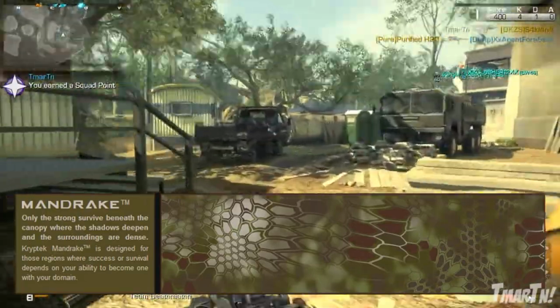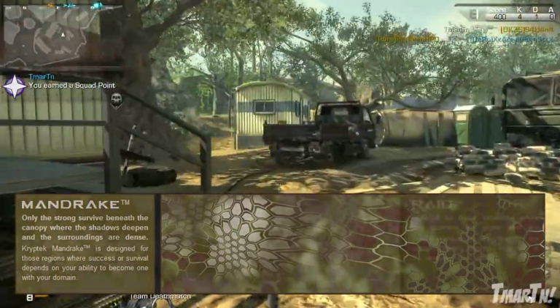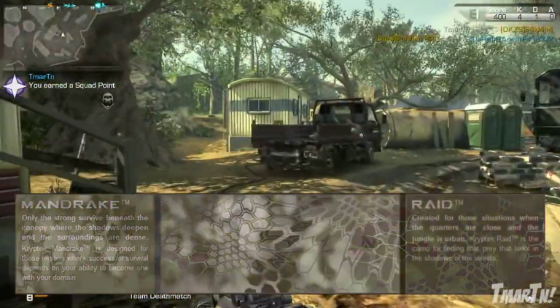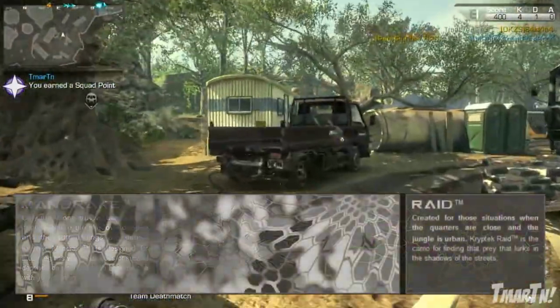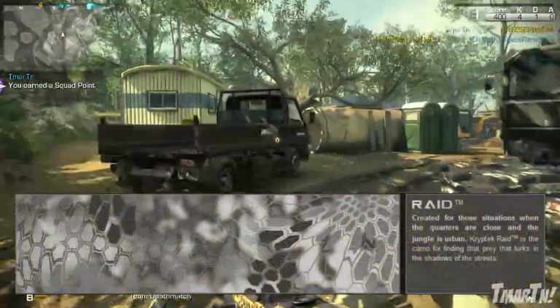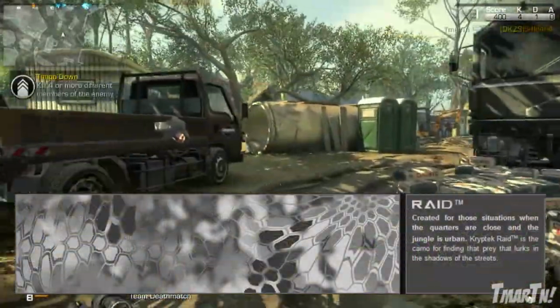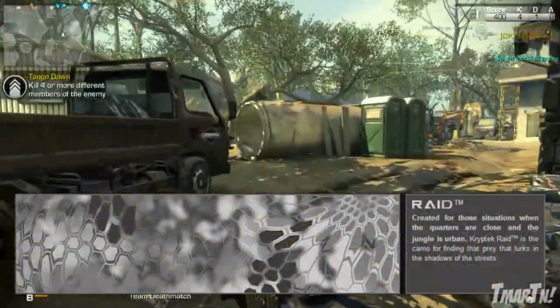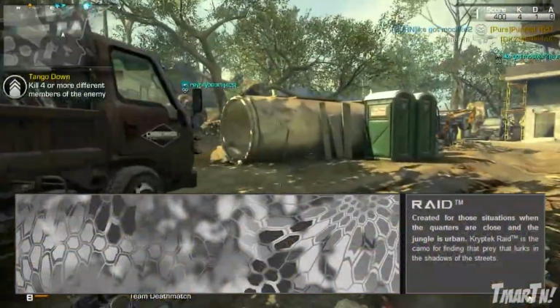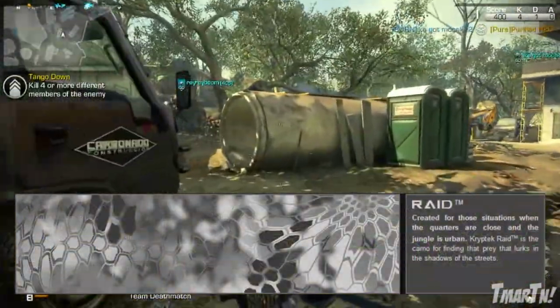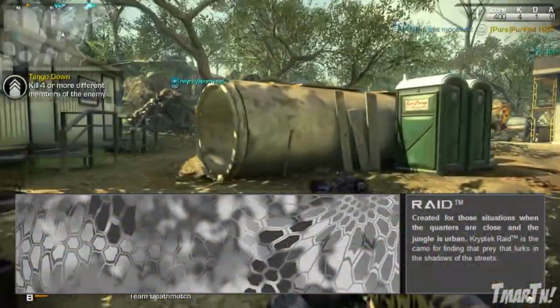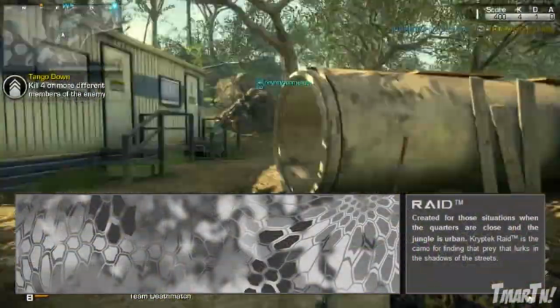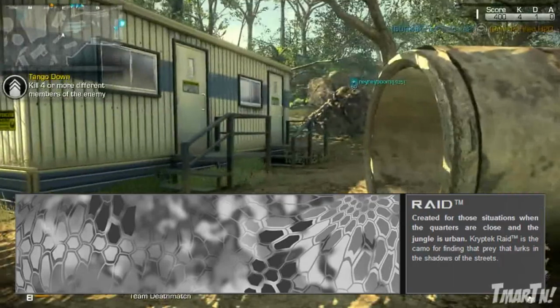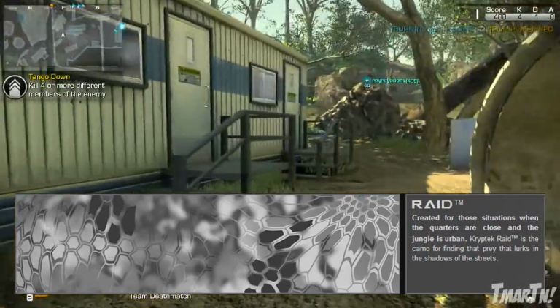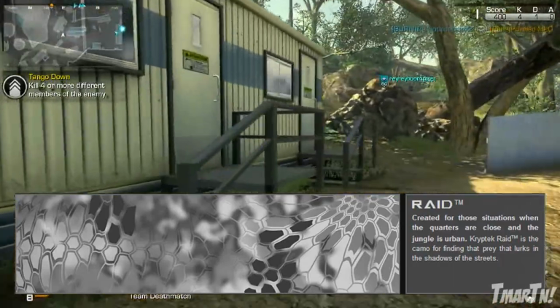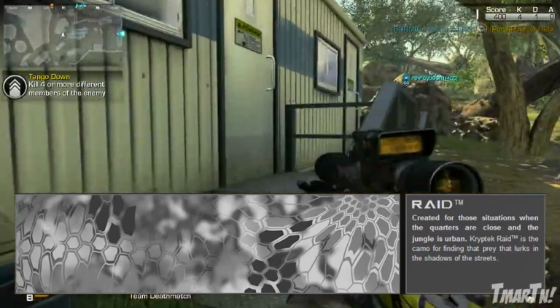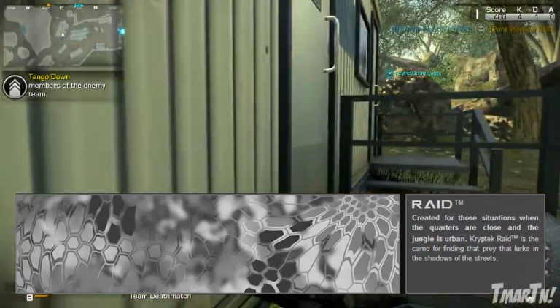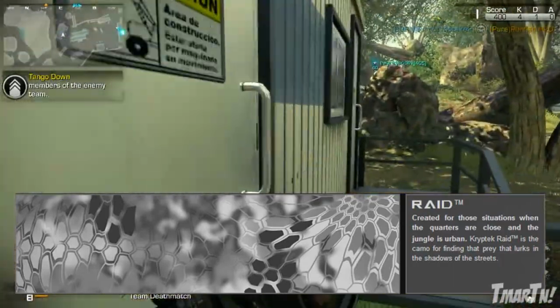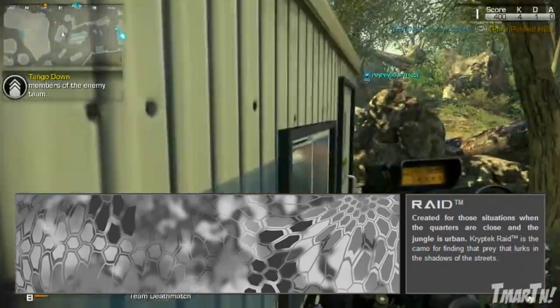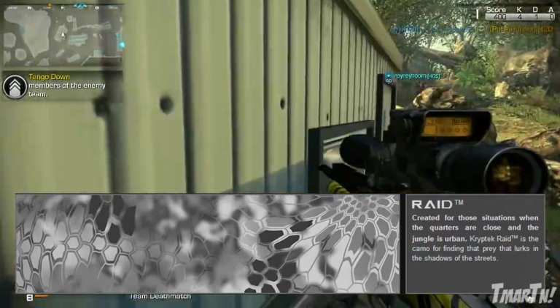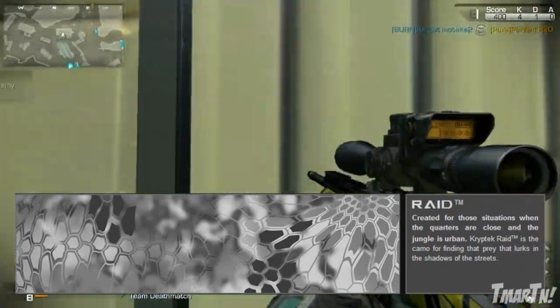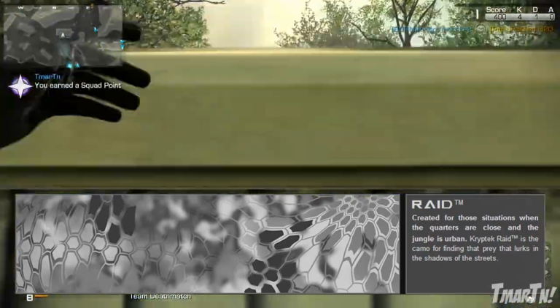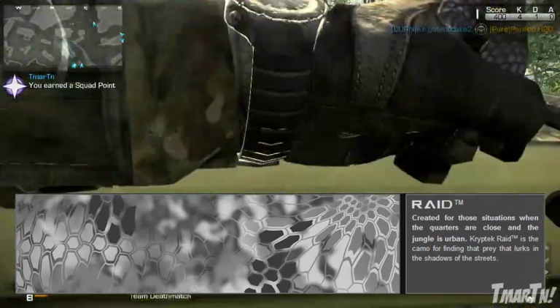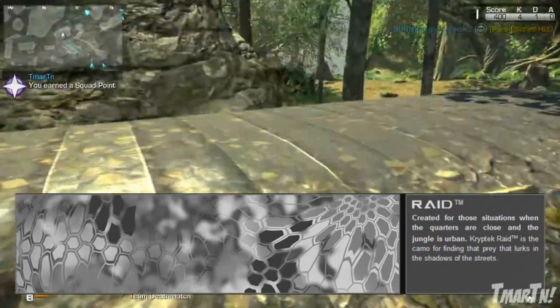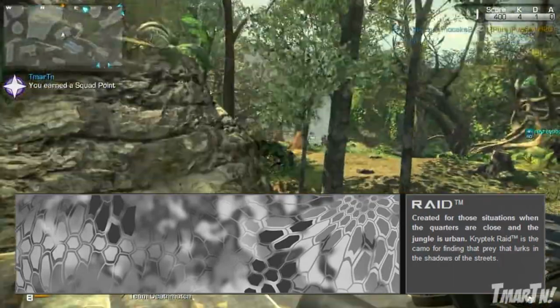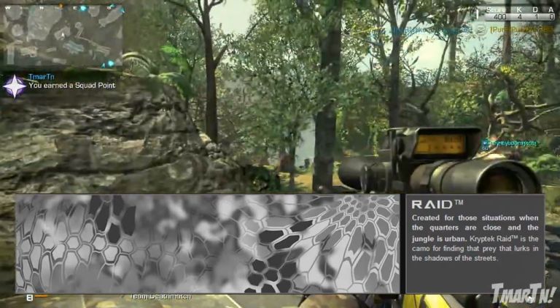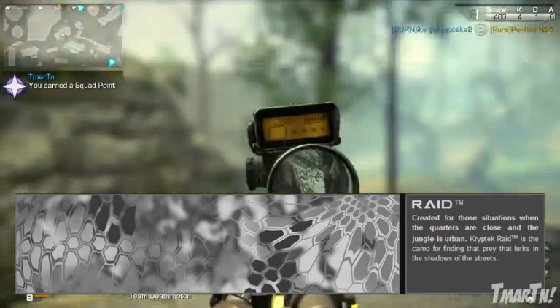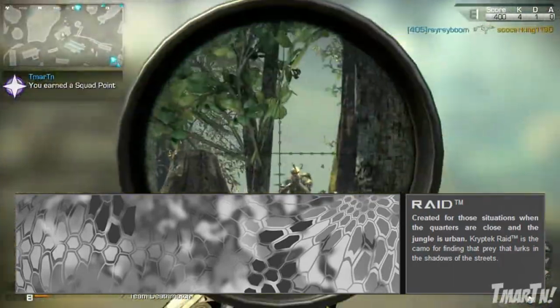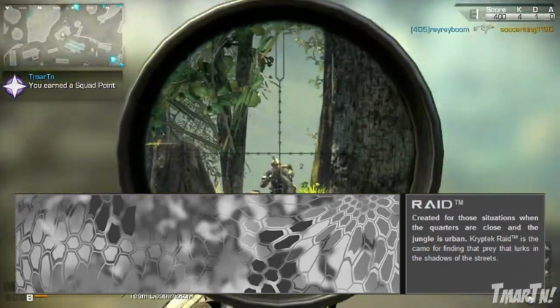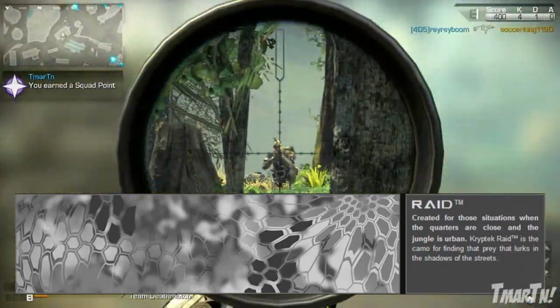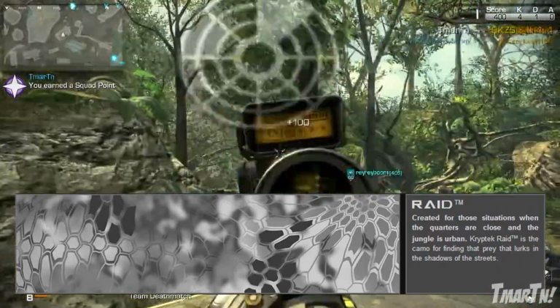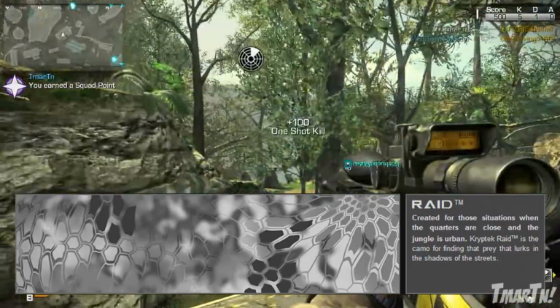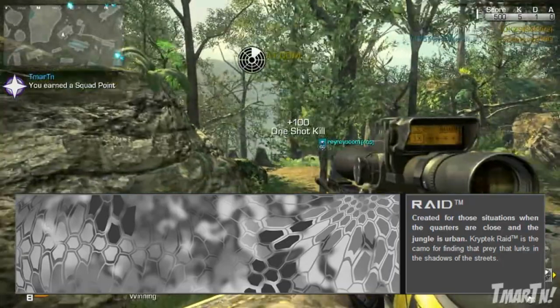Next up, we've got Raid. 'Created for those situations when the quarters are closed and the jungle is urban, Cryptic Raid is a camo for finding that prey that lurks in the shadows of the streets.'